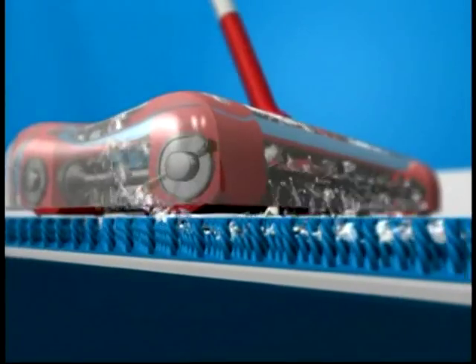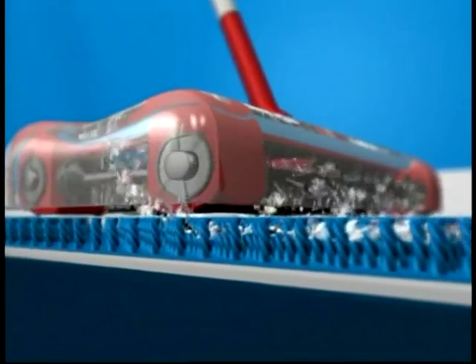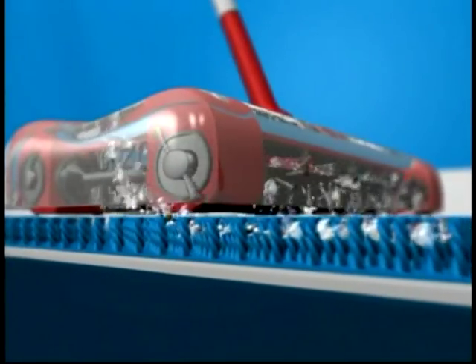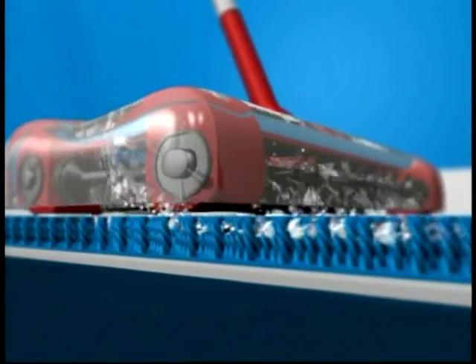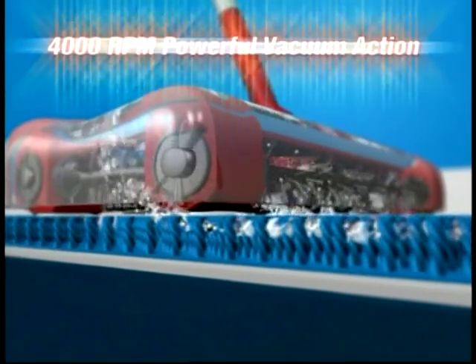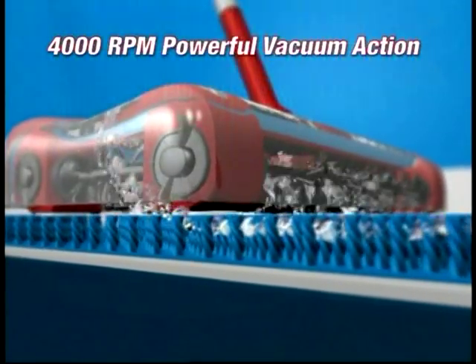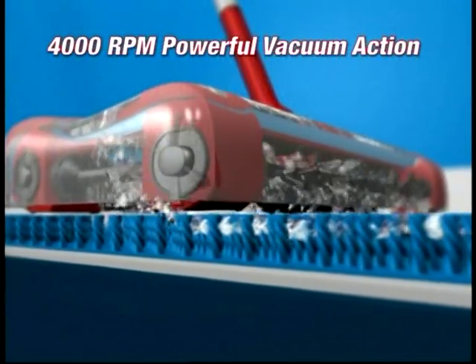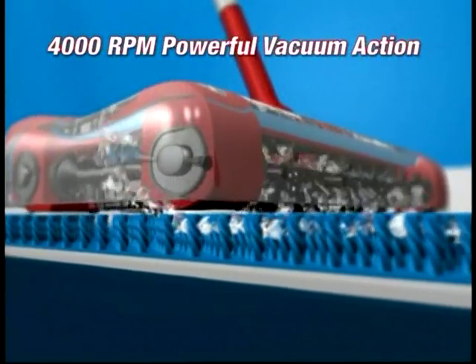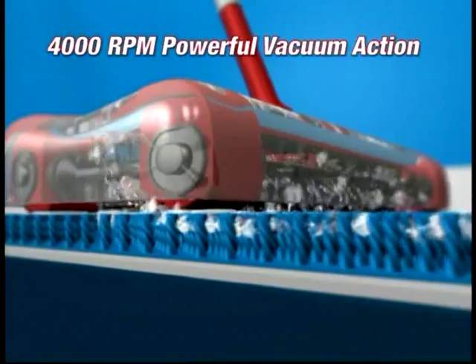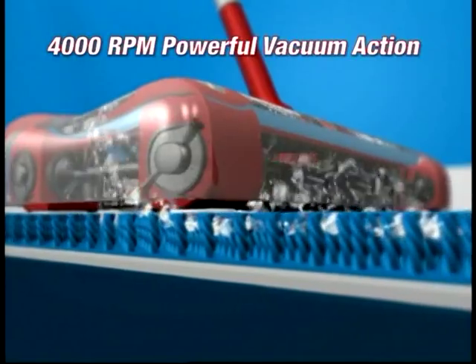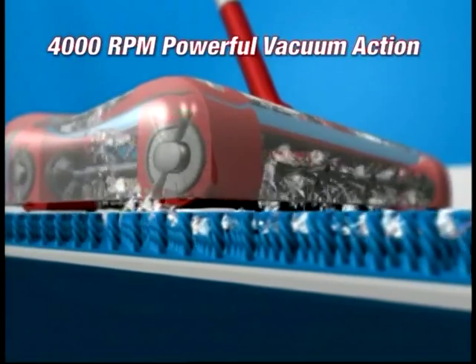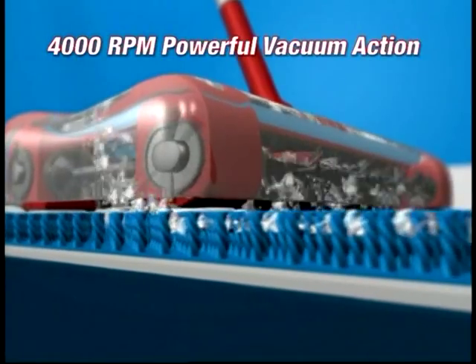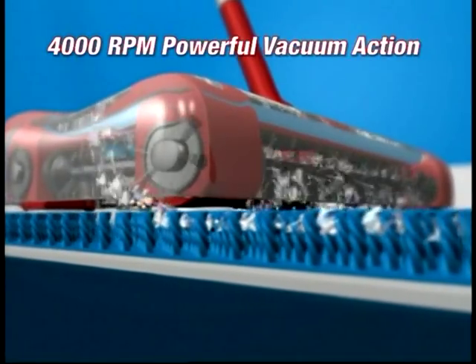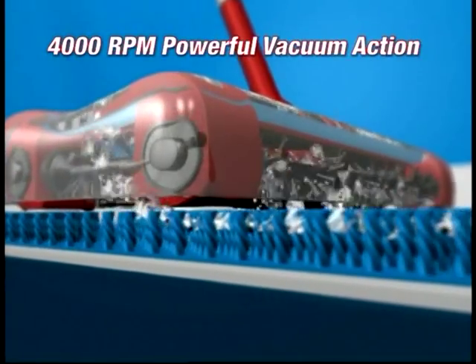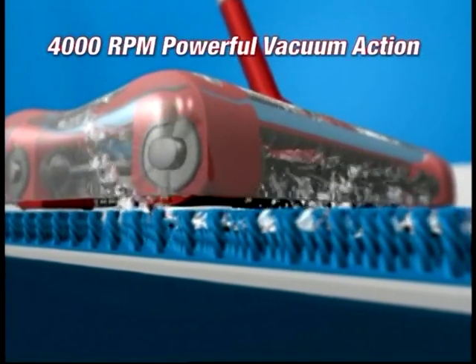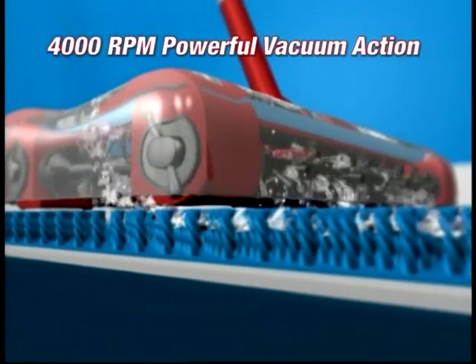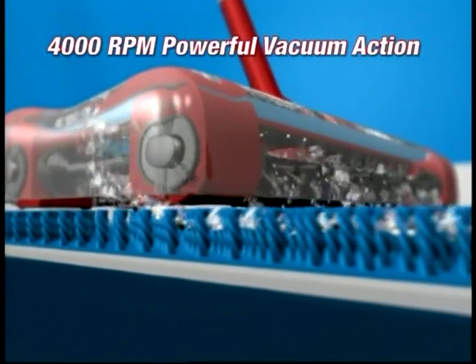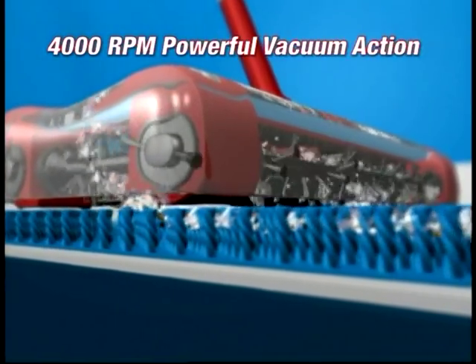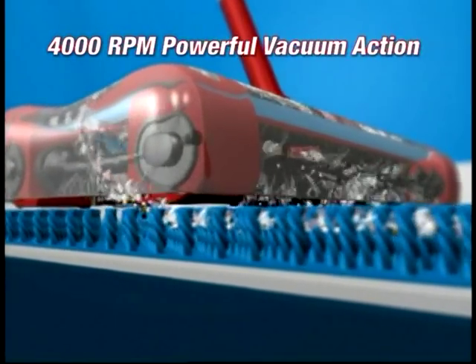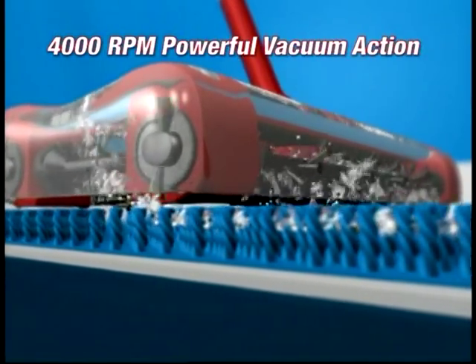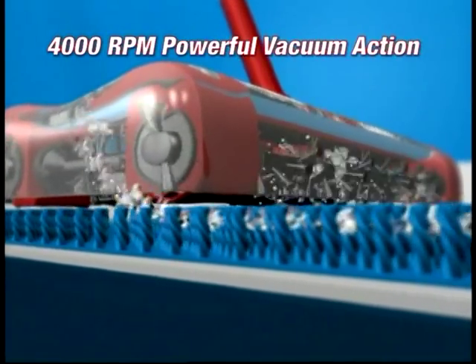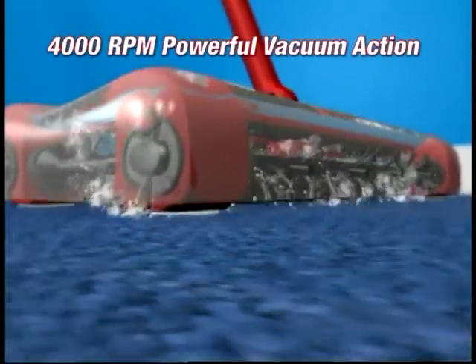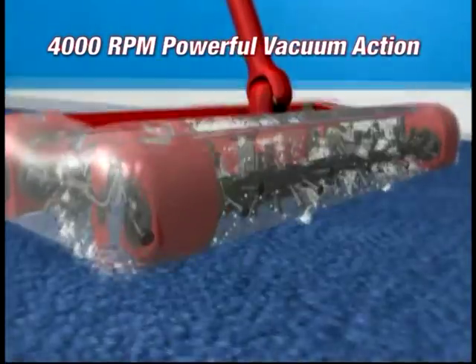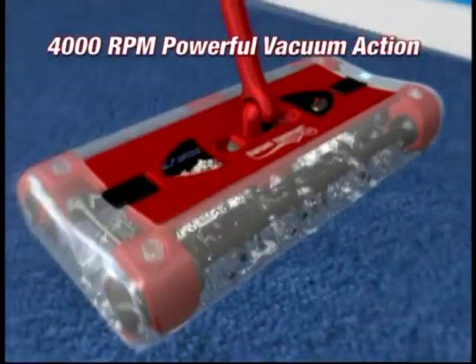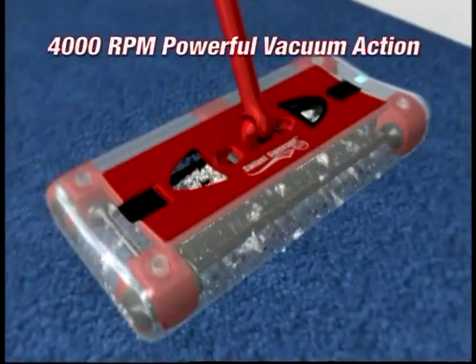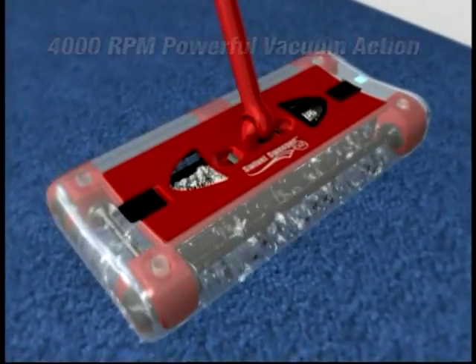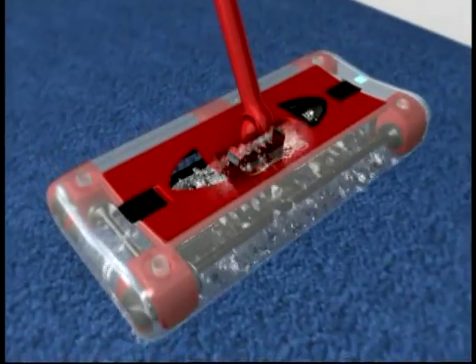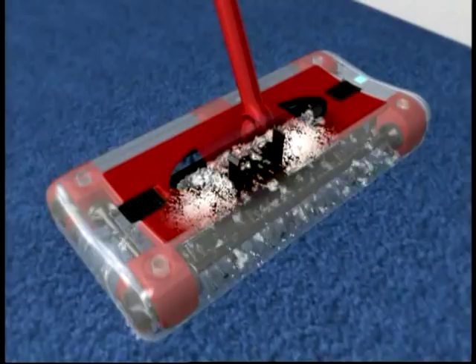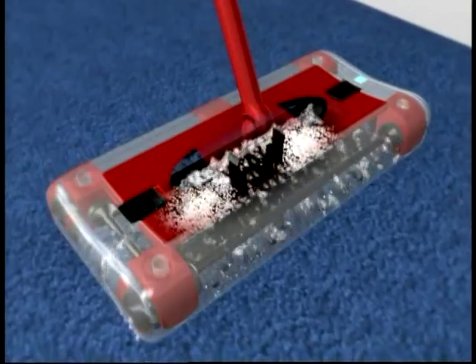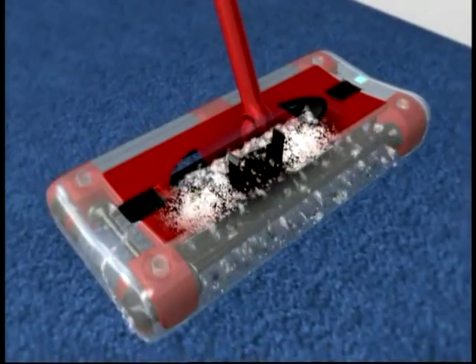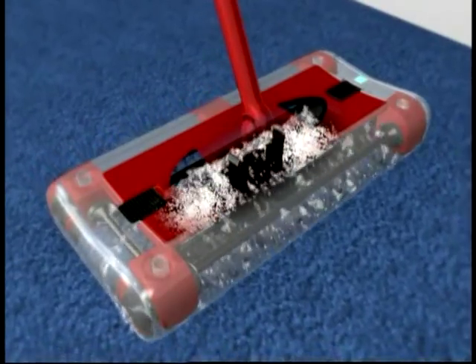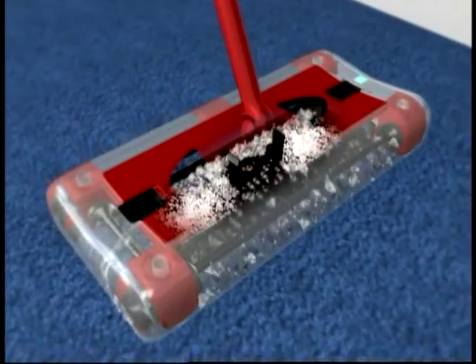The Swivel Sweeper's brushes spin at 4,000 RPM, creating a powerful vacuum action so it picks up the big stuff and even the tiniest dust and dirt particles.